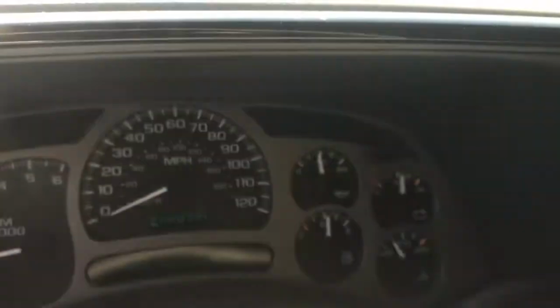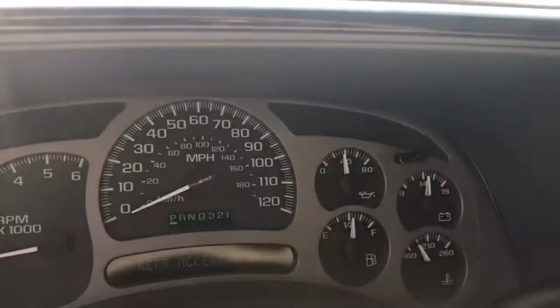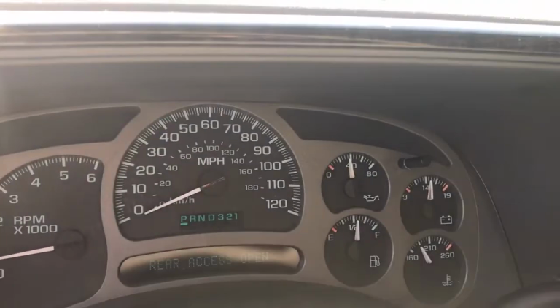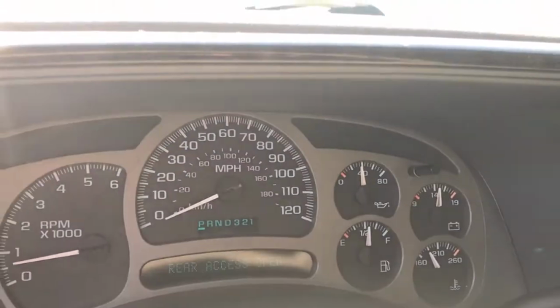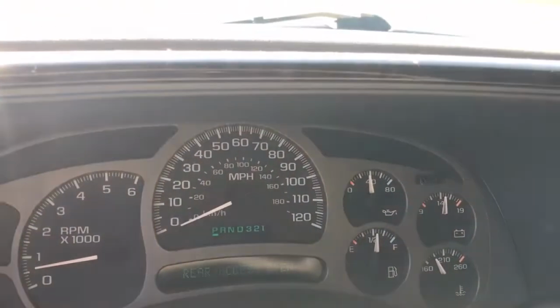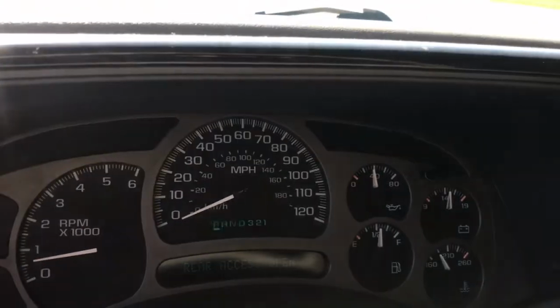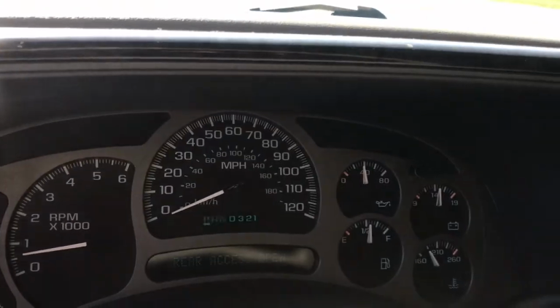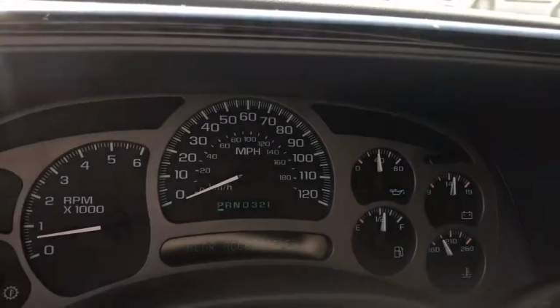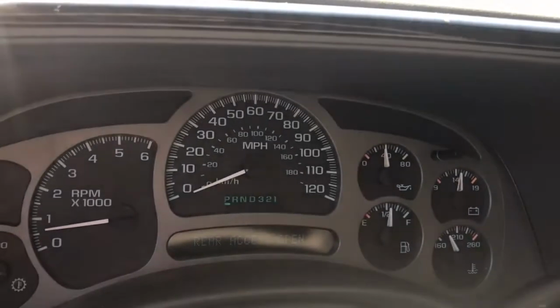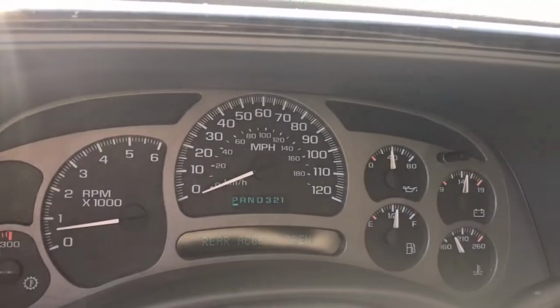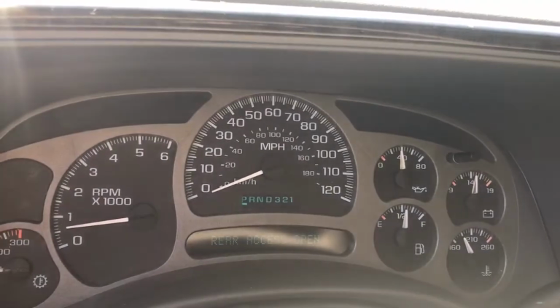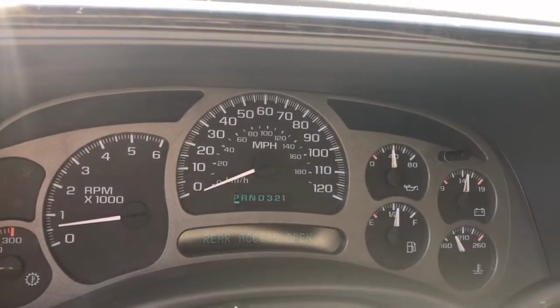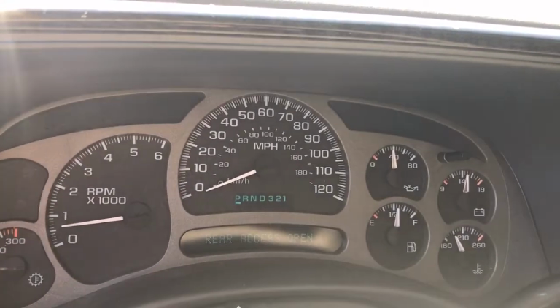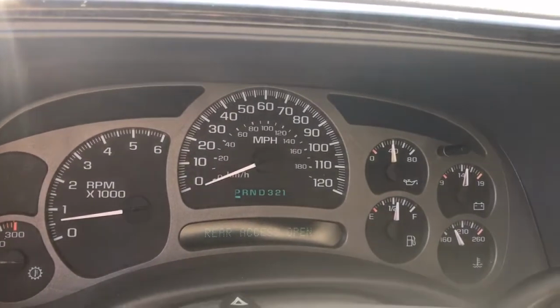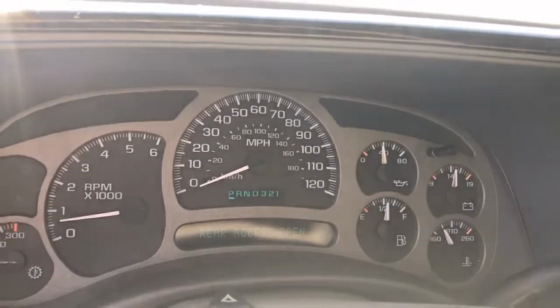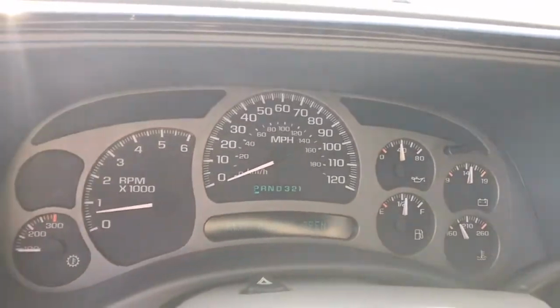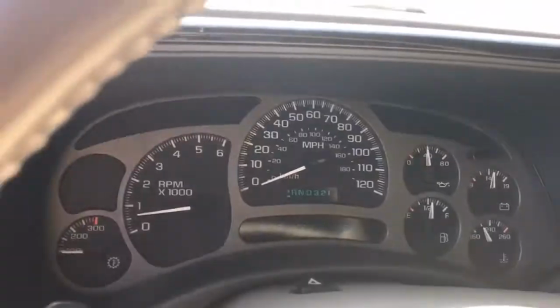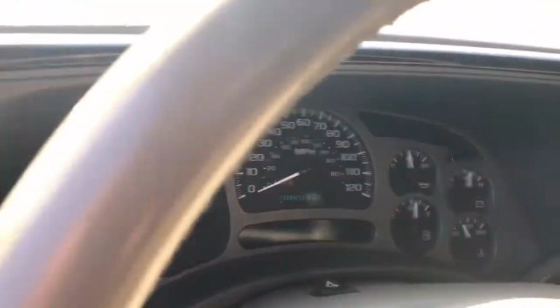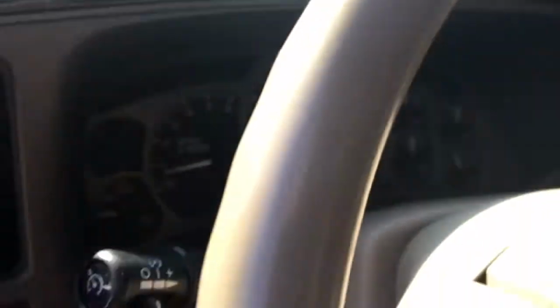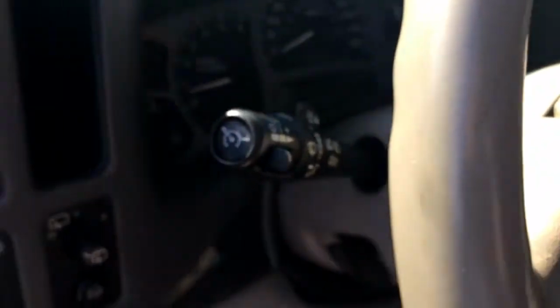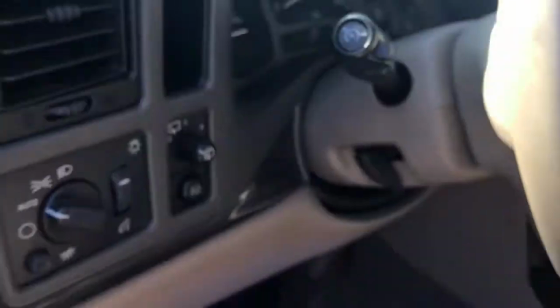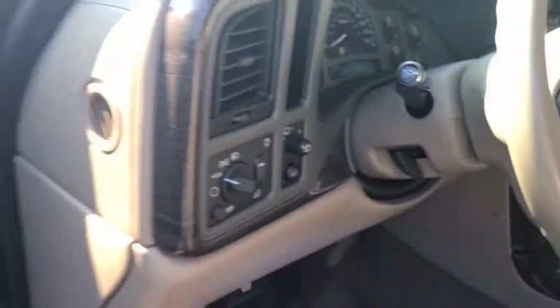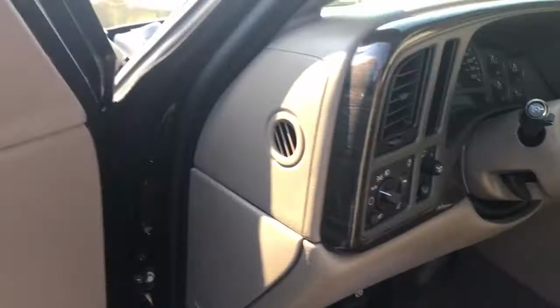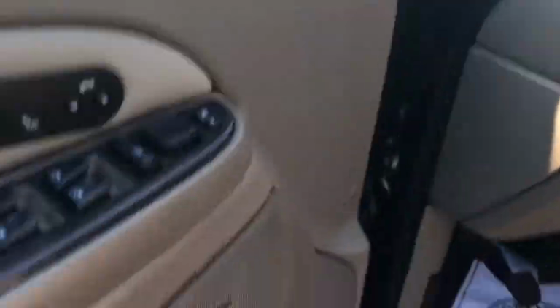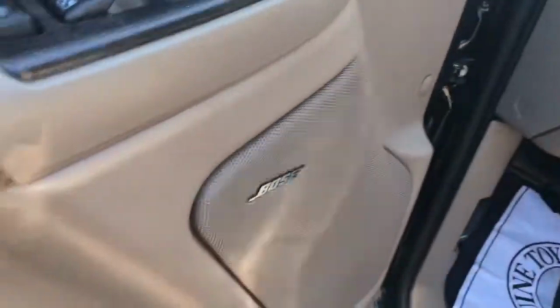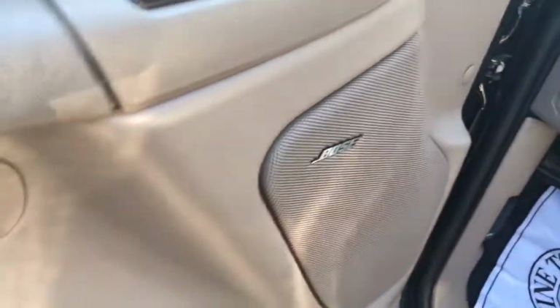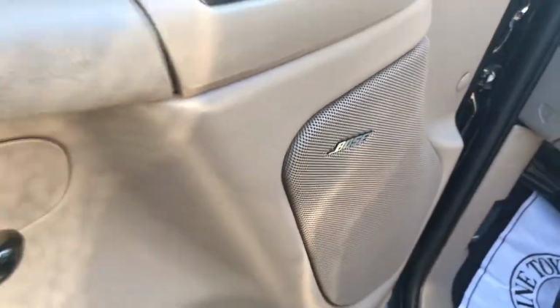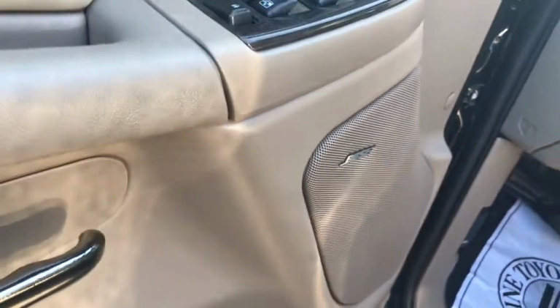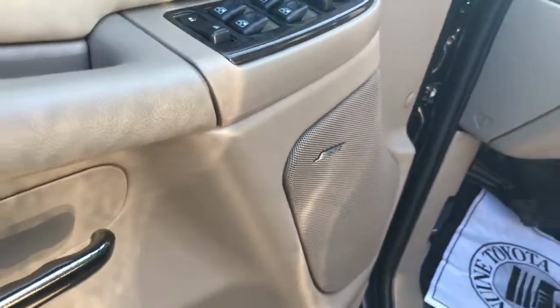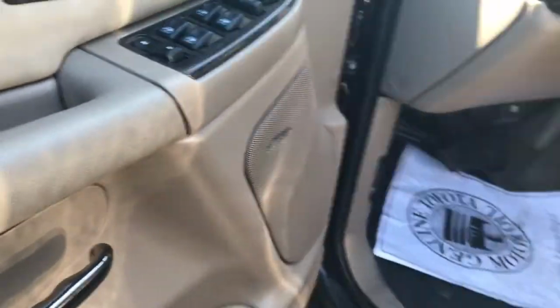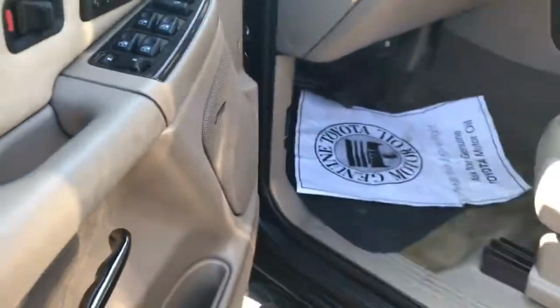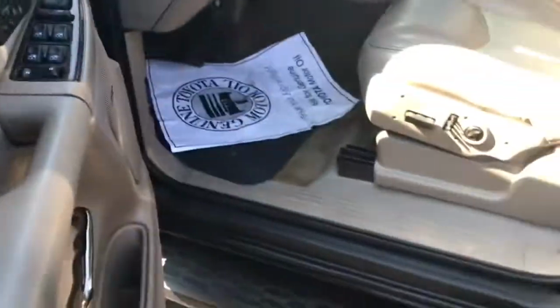Just over 183,000 miles, I believe. No lights on — it runs great. You also have an upgraded audio system.